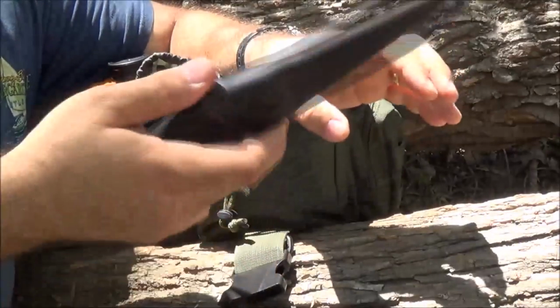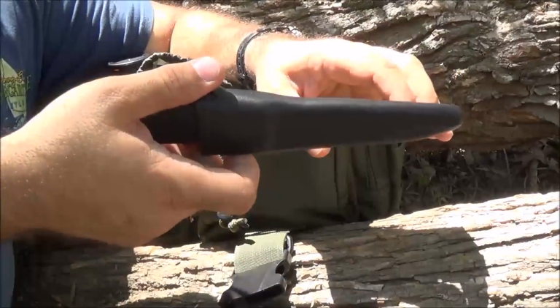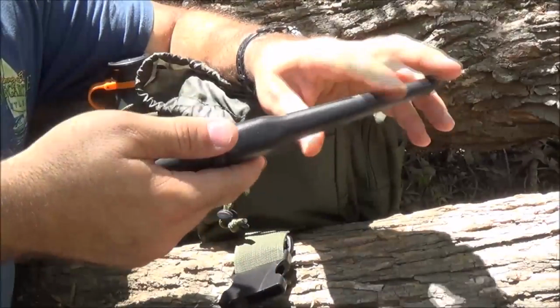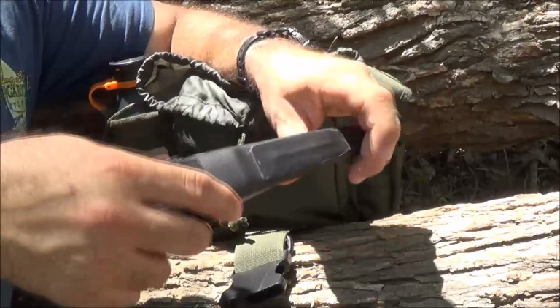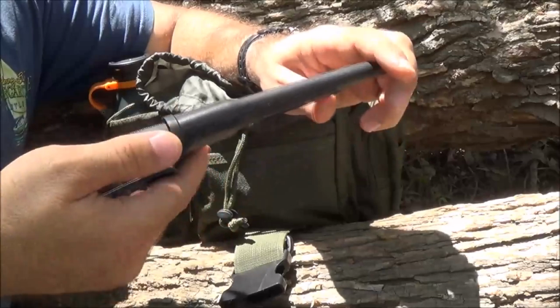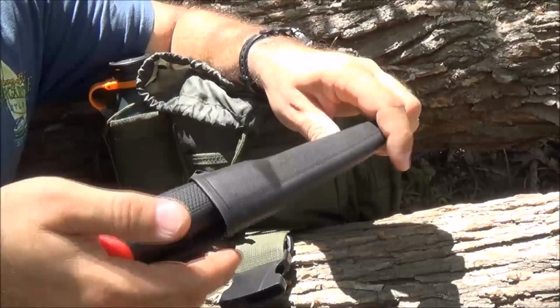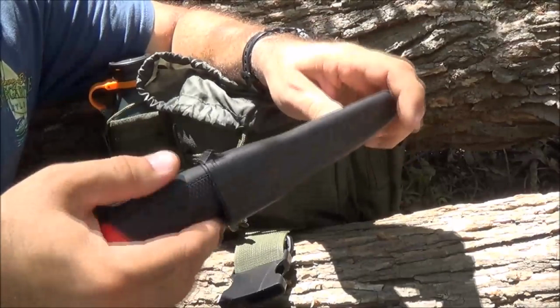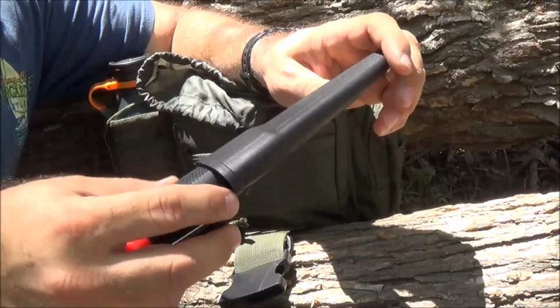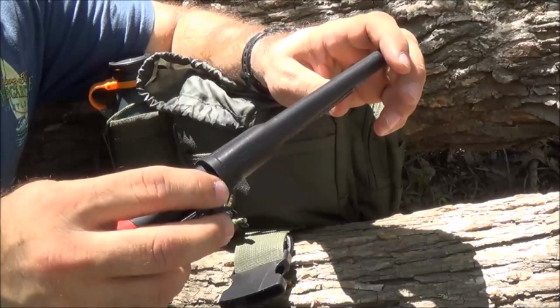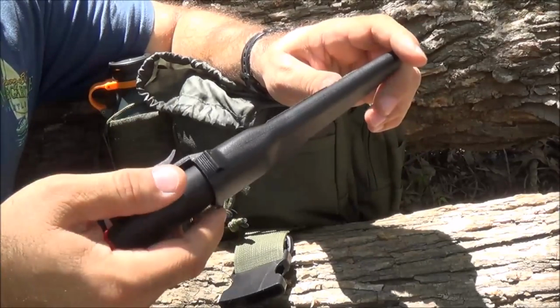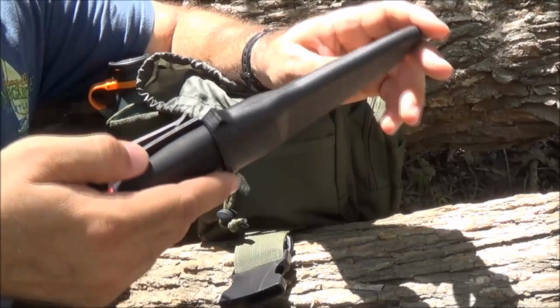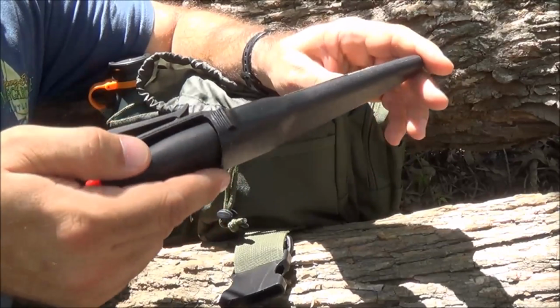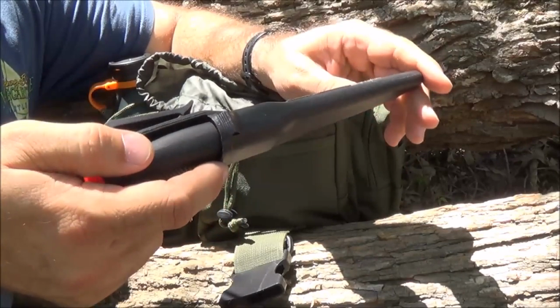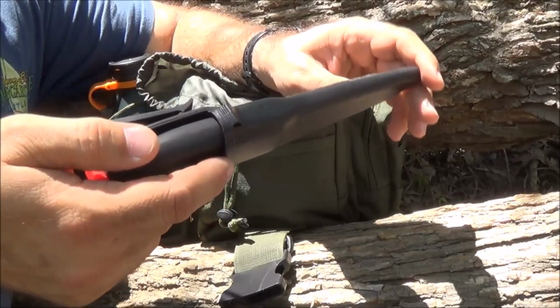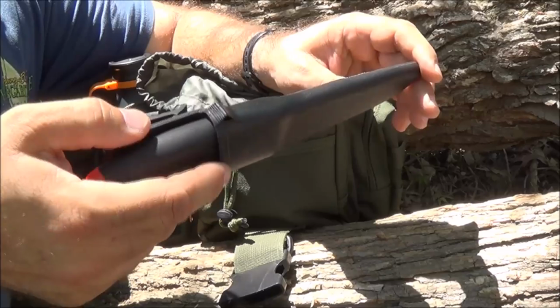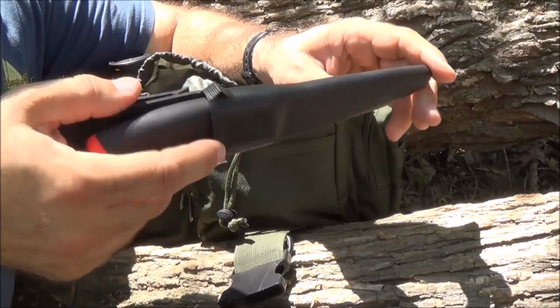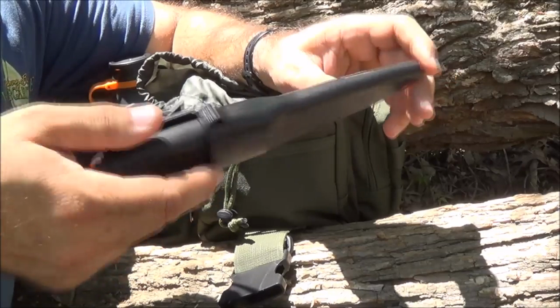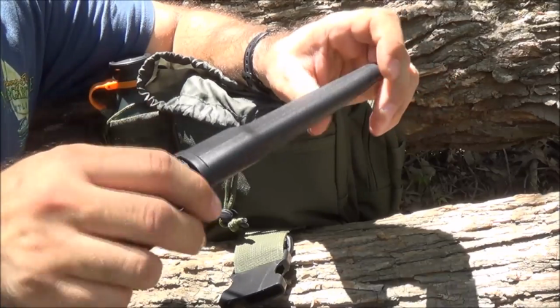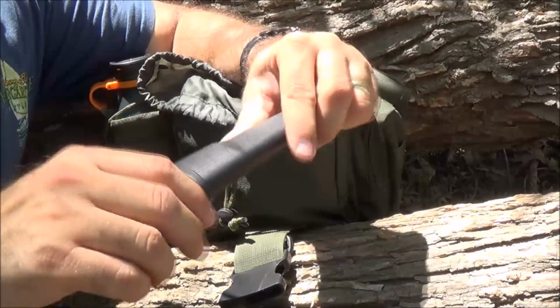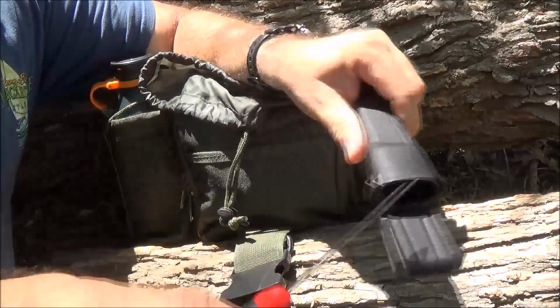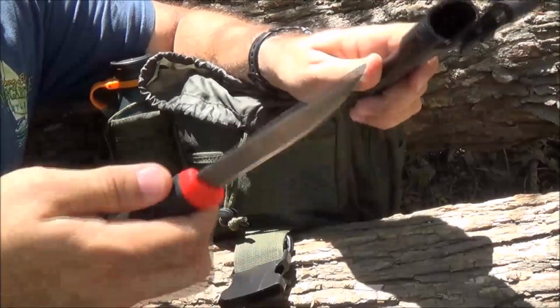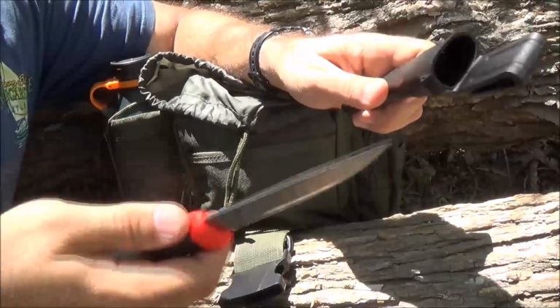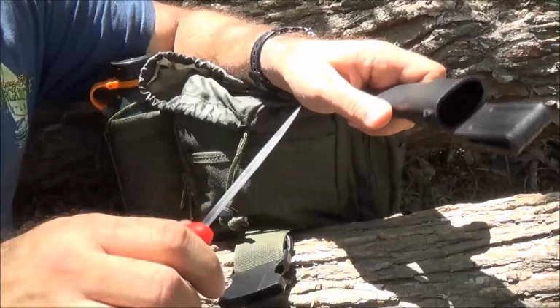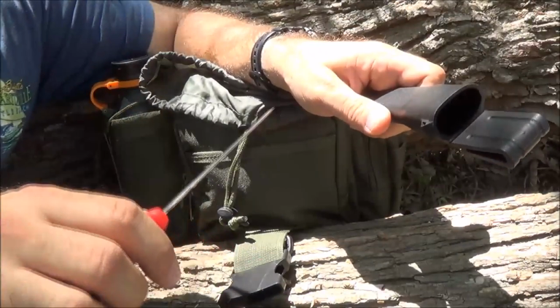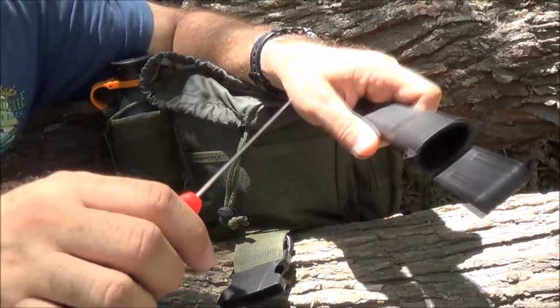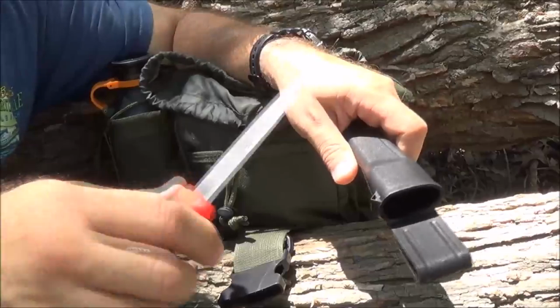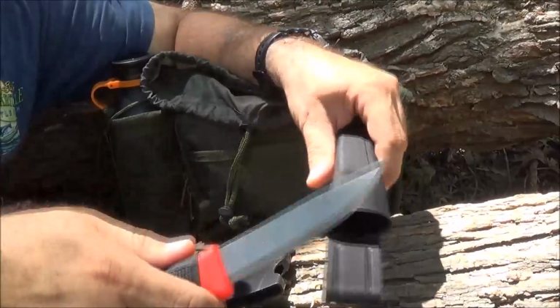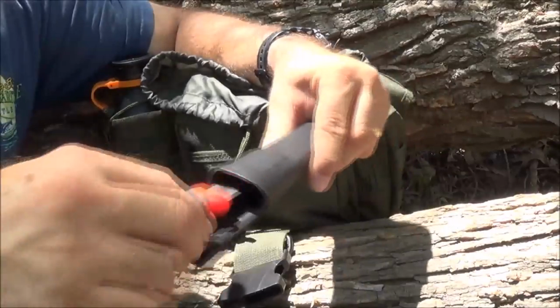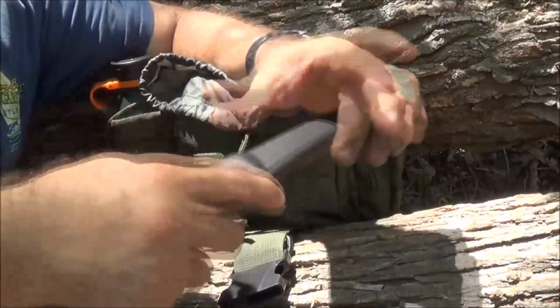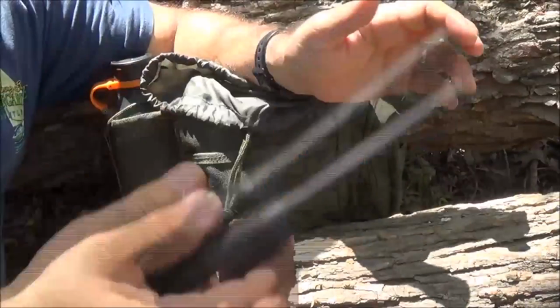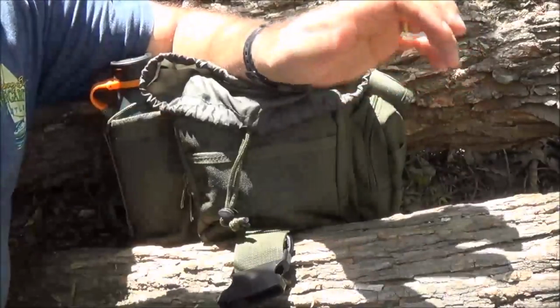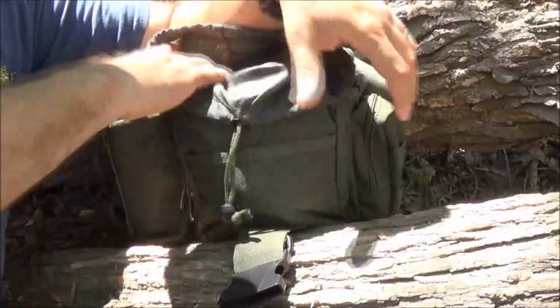A lot of people know the Mora knives - if you don't have one, you've got to buy one. You can get these off Amazon for $12 to $15. They're one of the sharpest knives right out of the box I've ever seen. I can't speak highly enough on these knives.